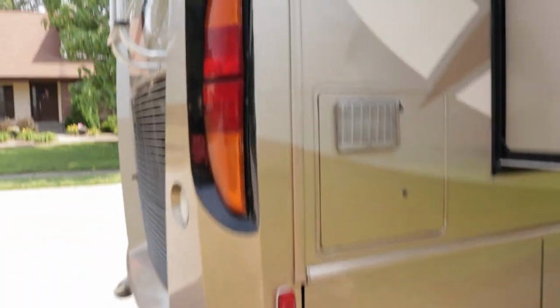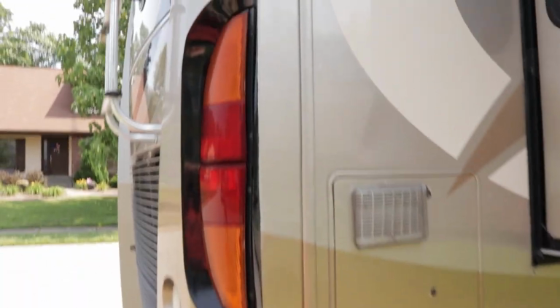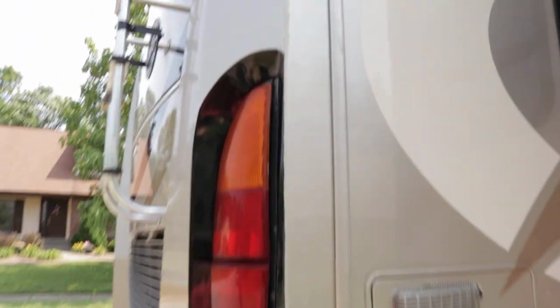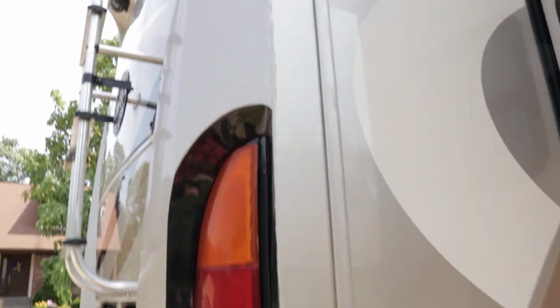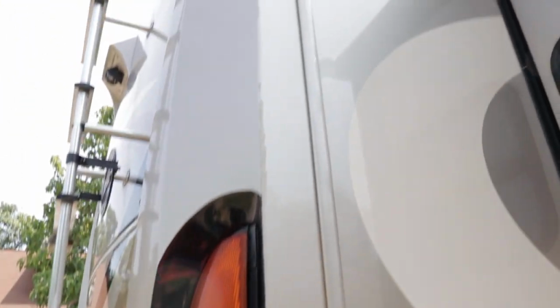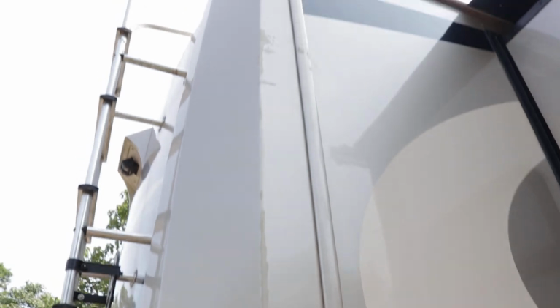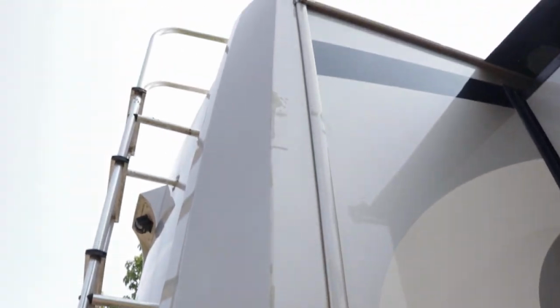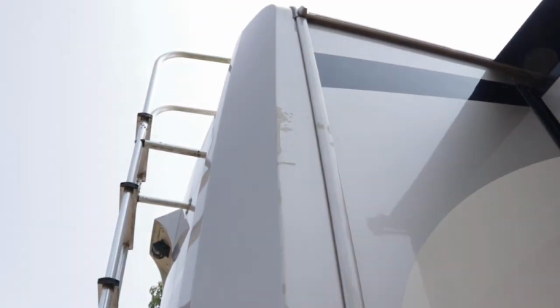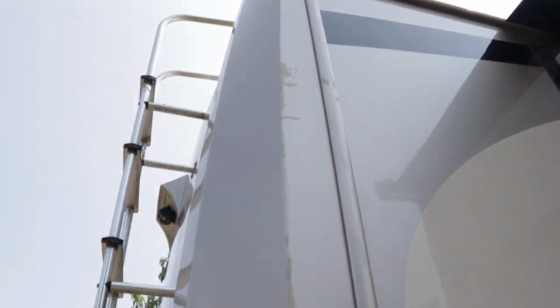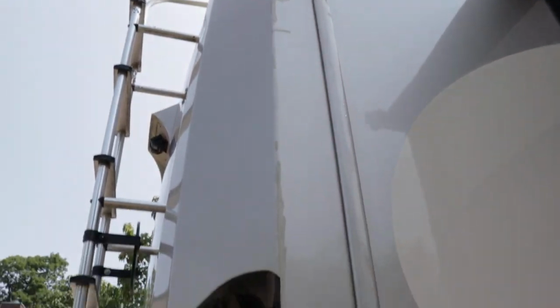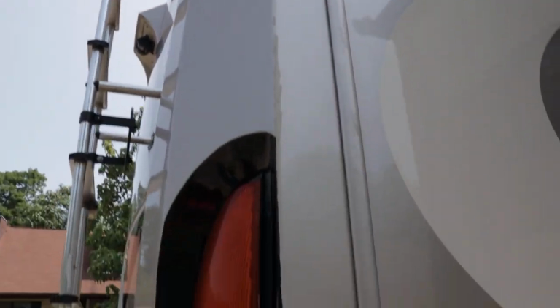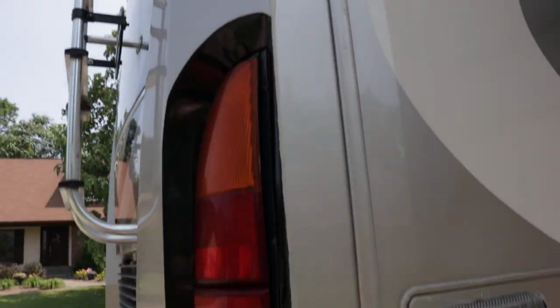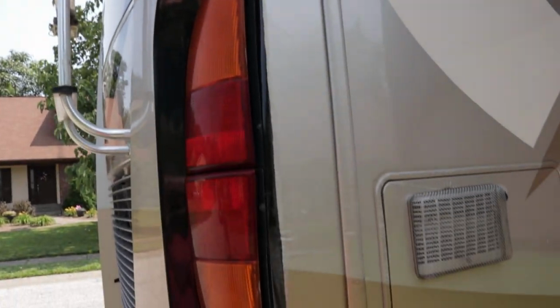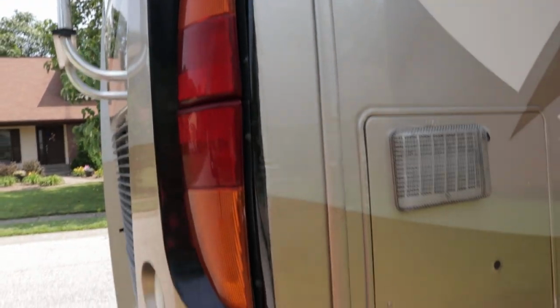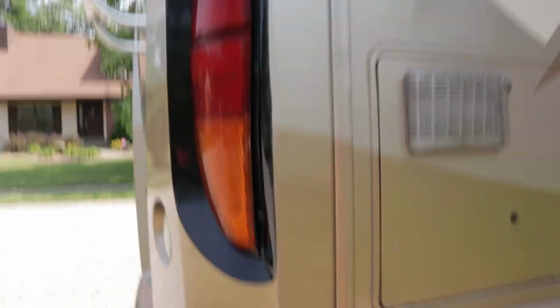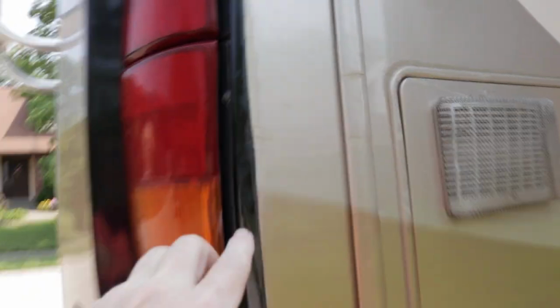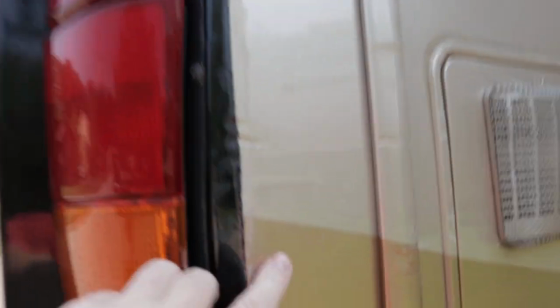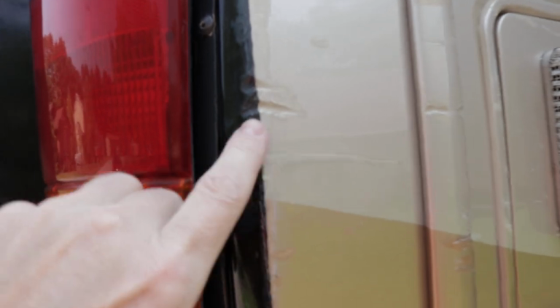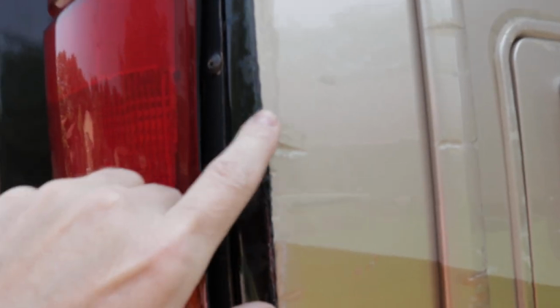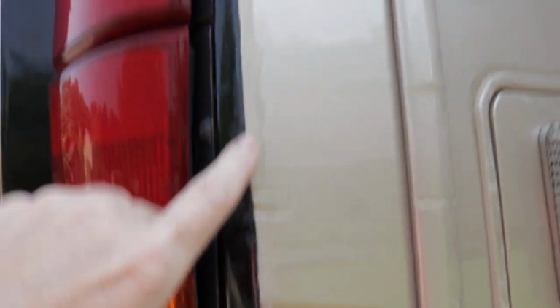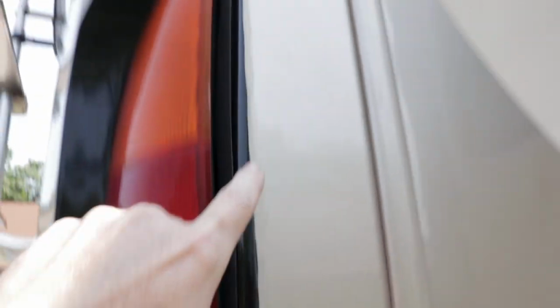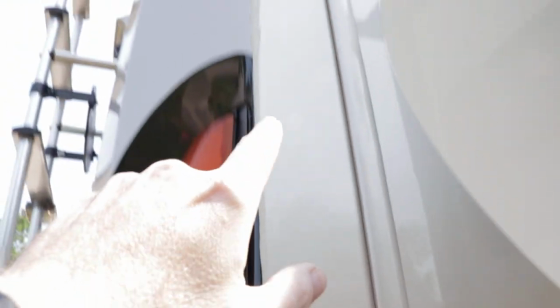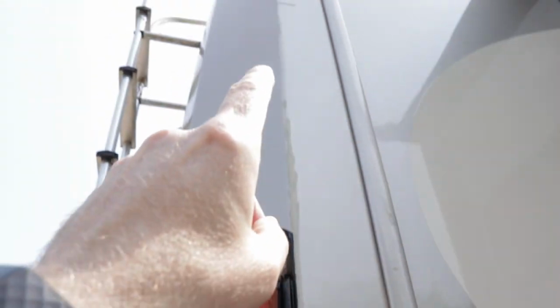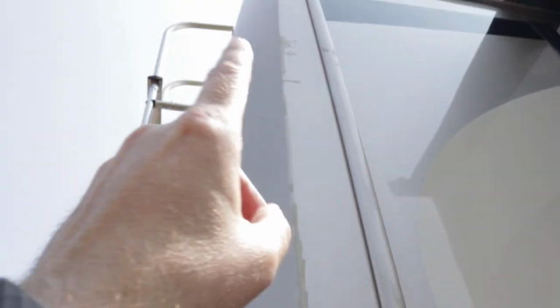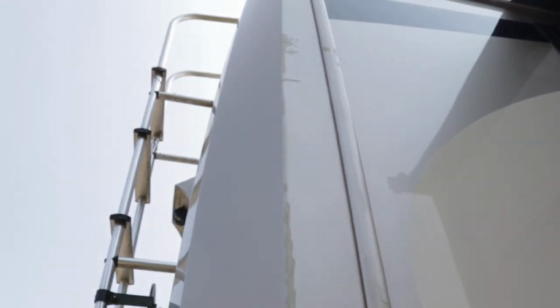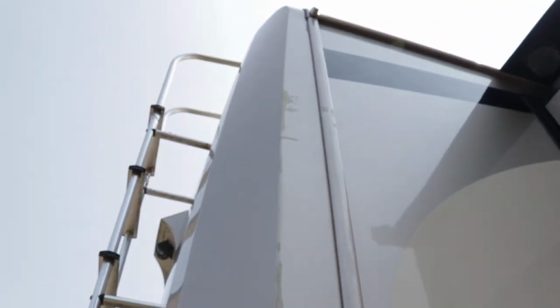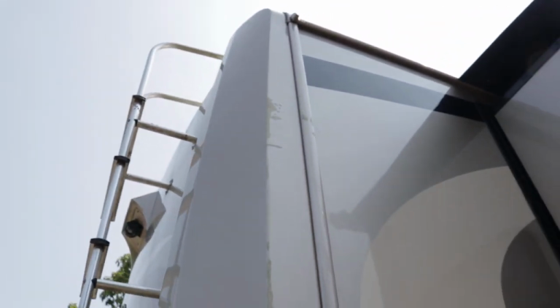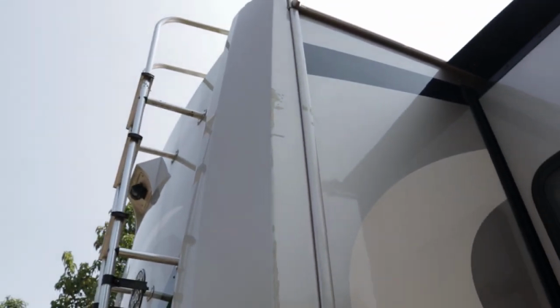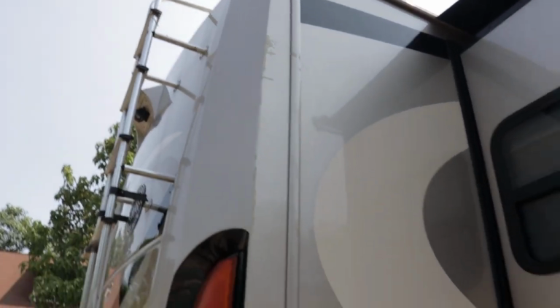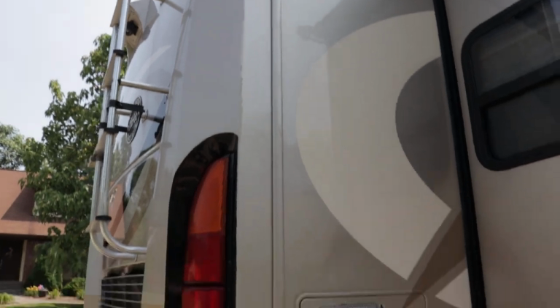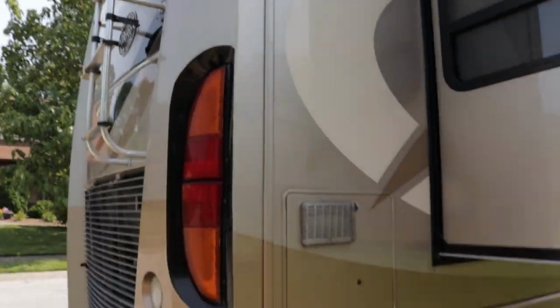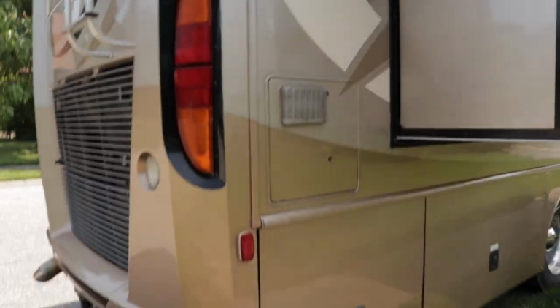On the back corner there is a little scuff mark — that may be an issue for somebody looking for an absolutely clean coach, but it didn't cause any major damage. It's just cosmetic.